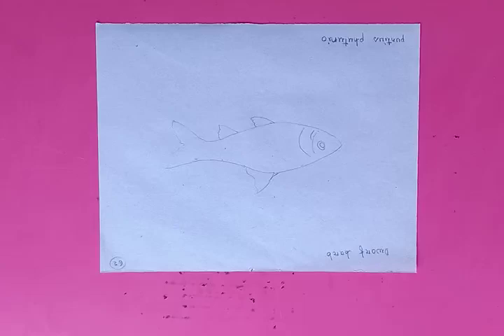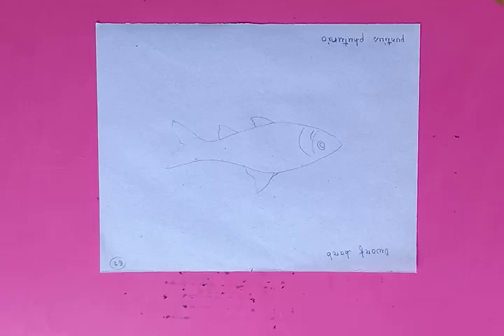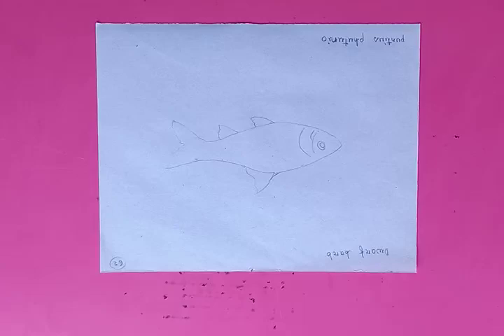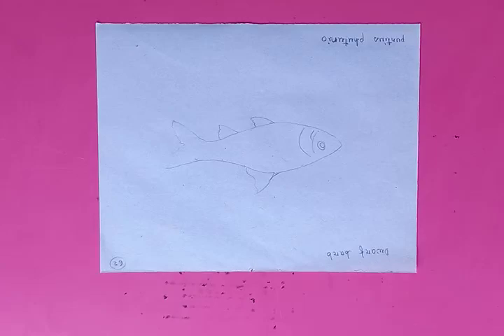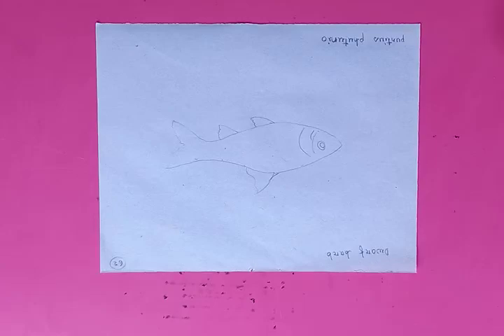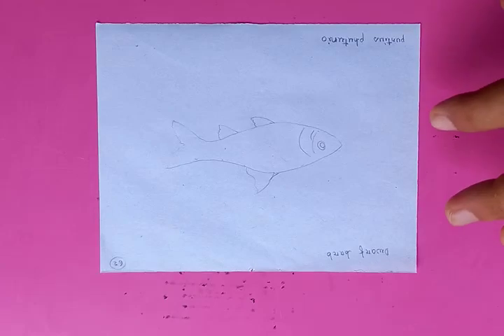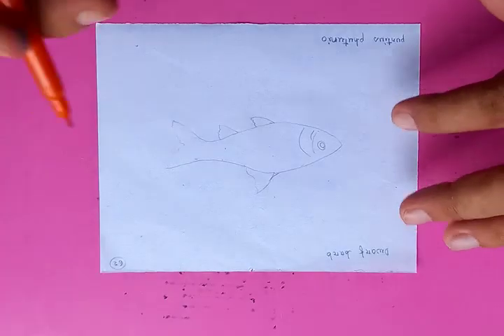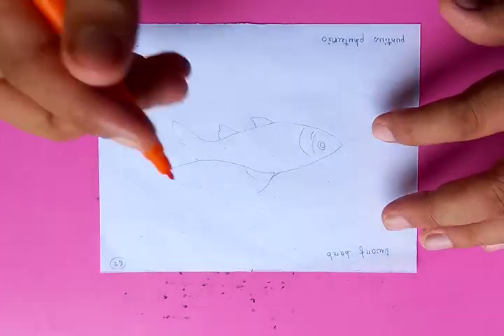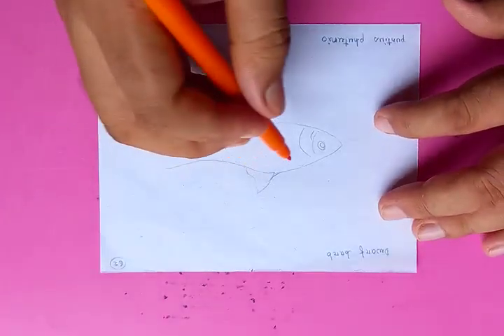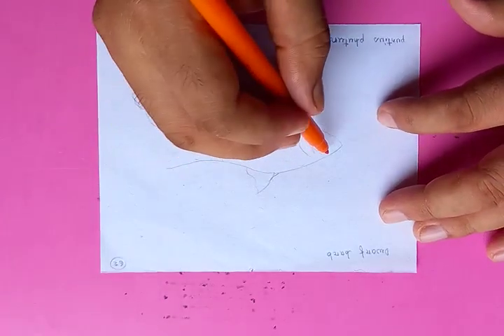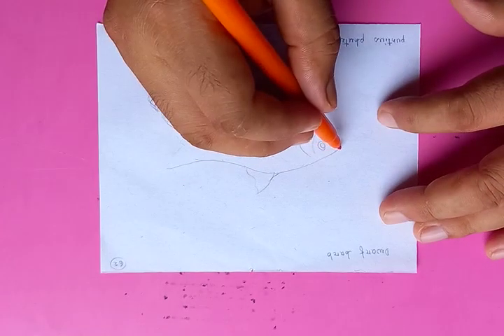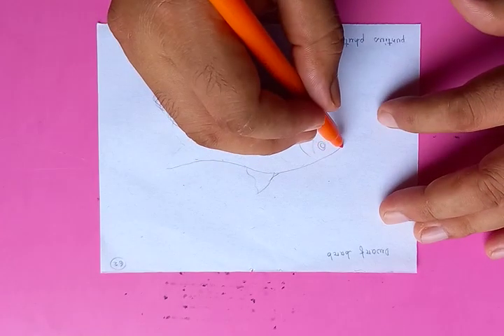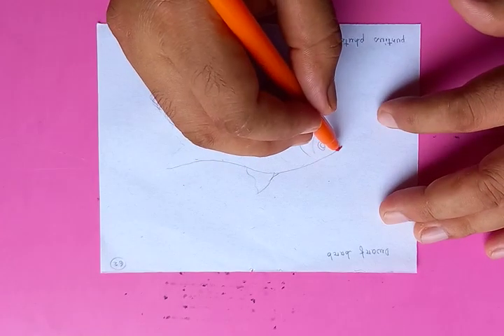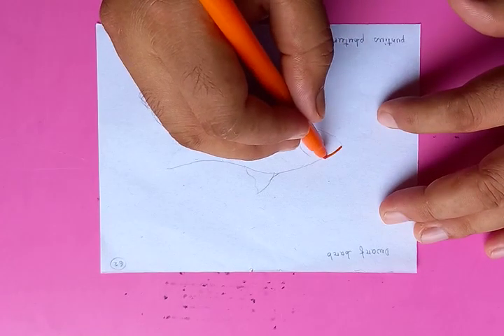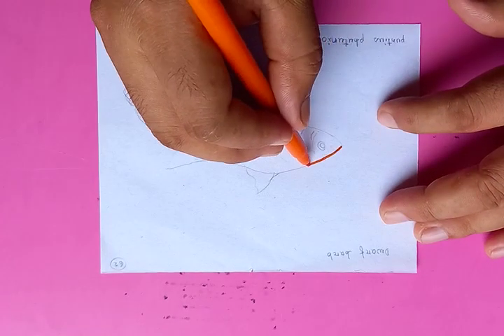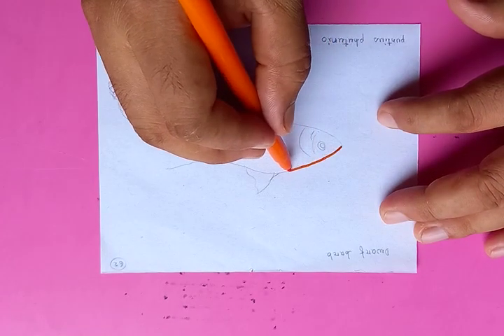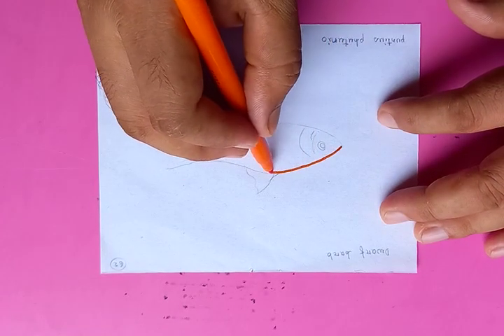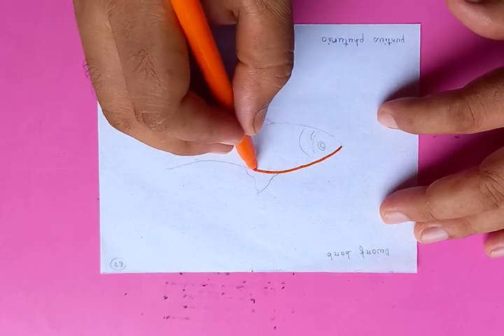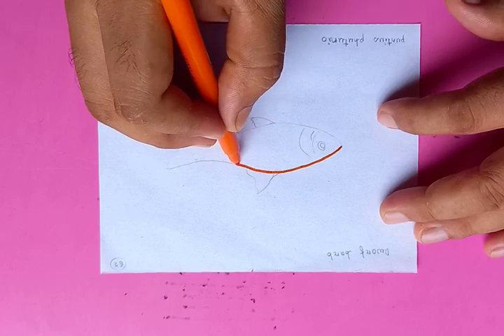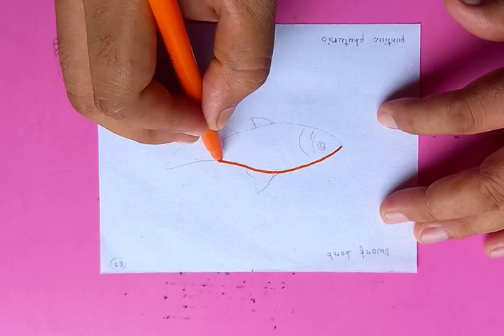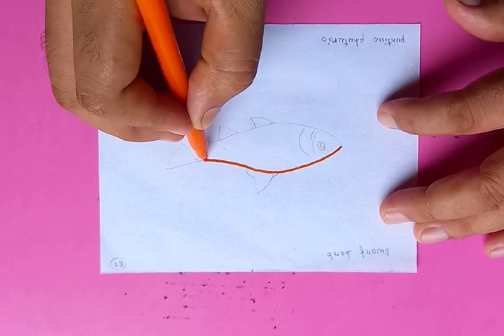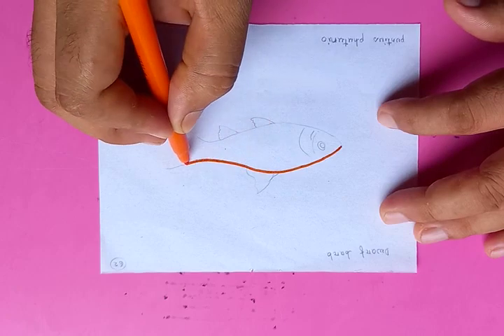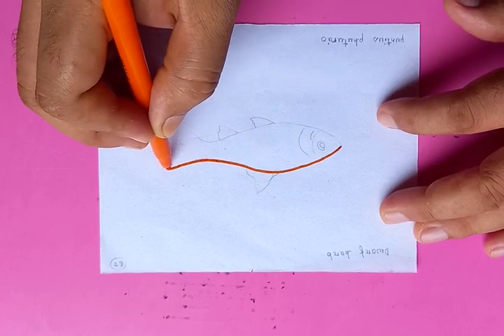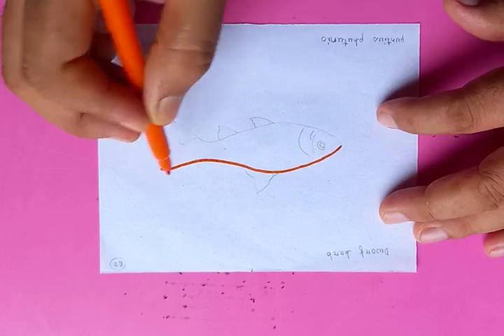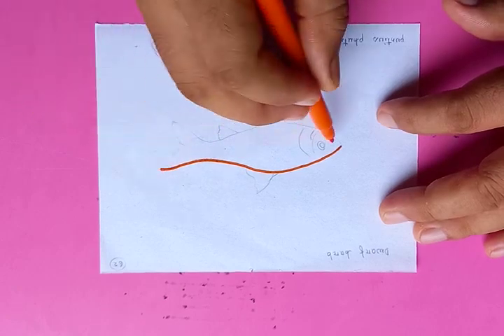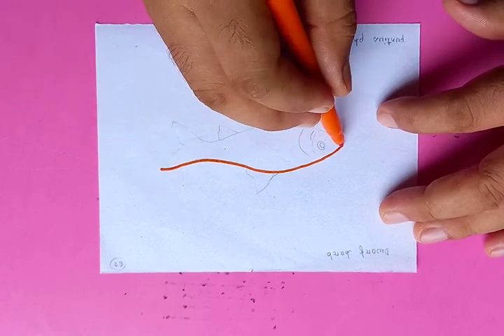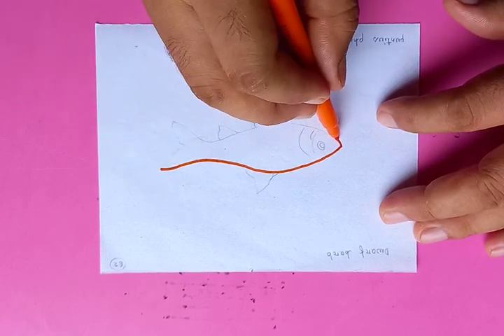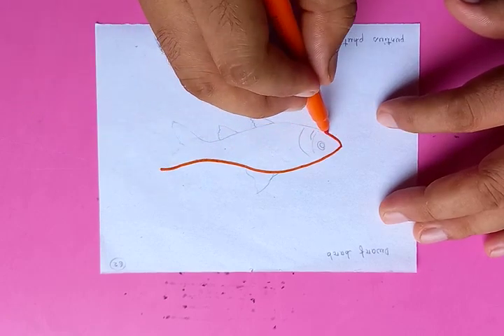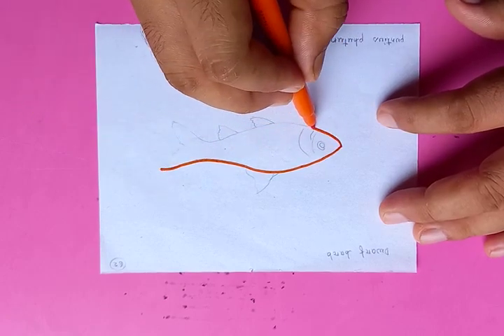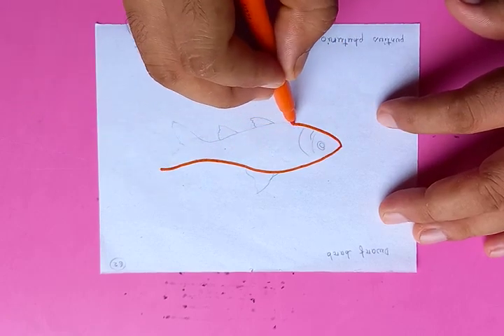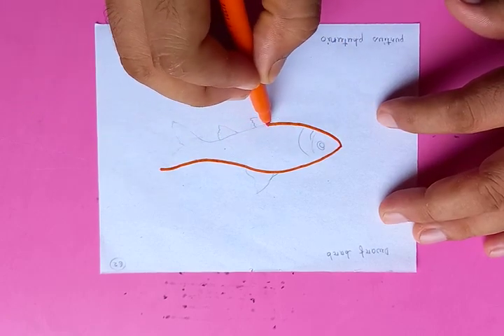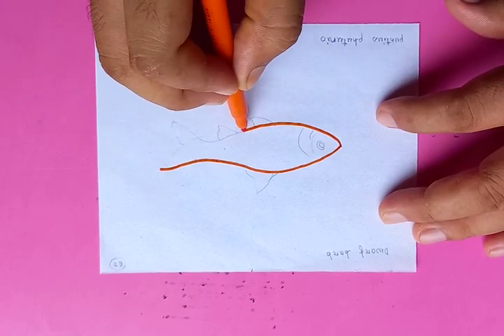Hi, how are you? Let's draw a very nice fish. First, we are going to draw the outlines and put in the shapes. So this is the basic shape of a fish.